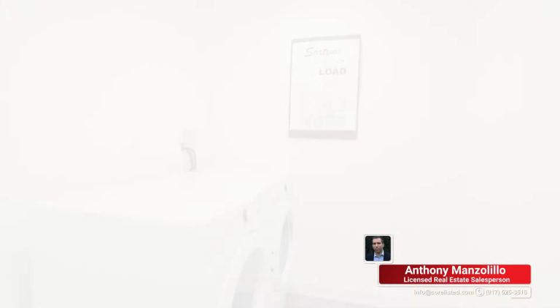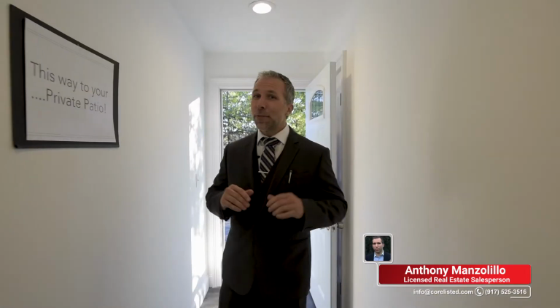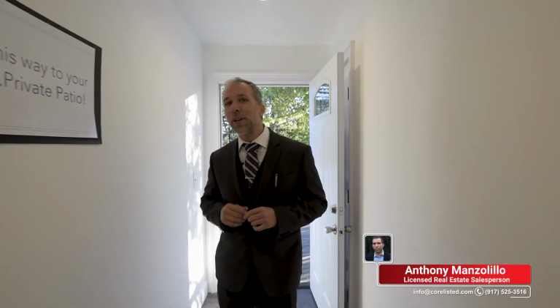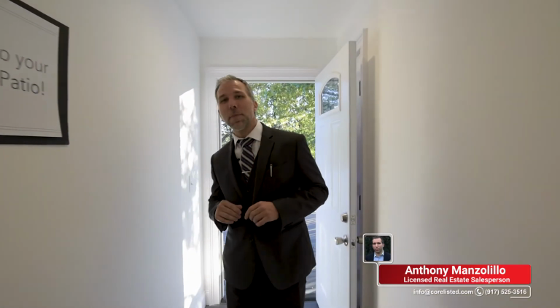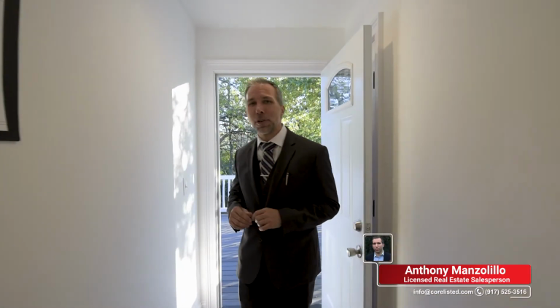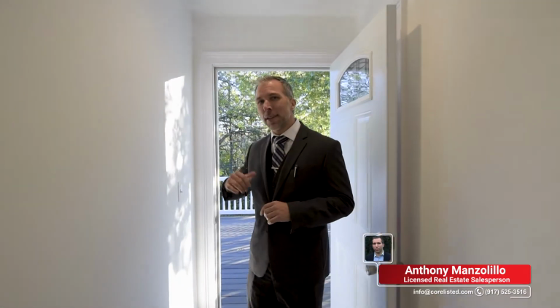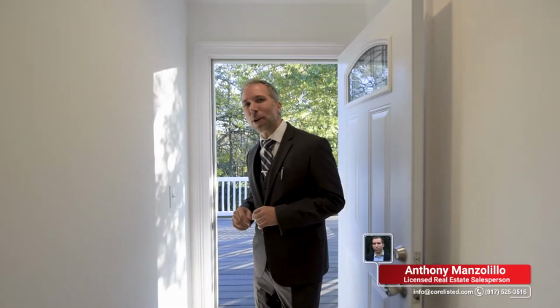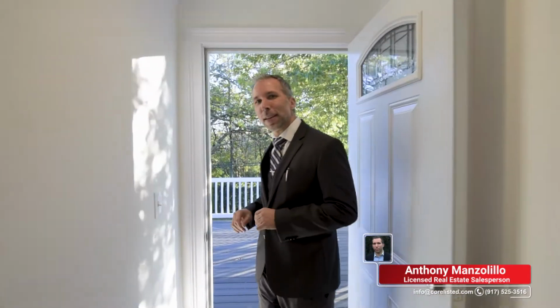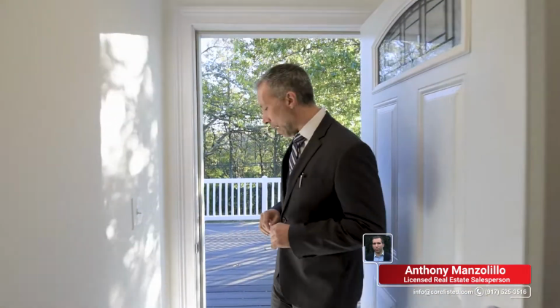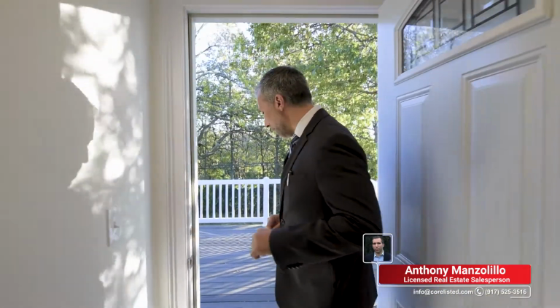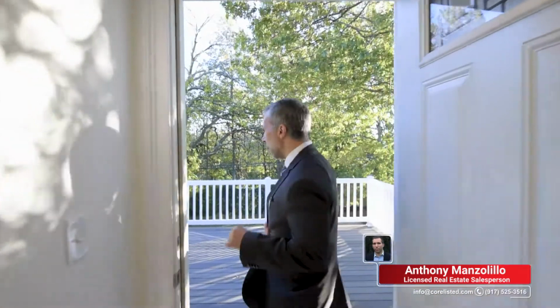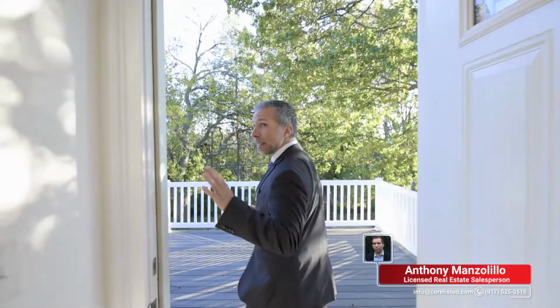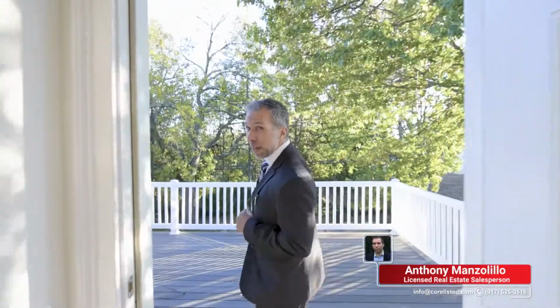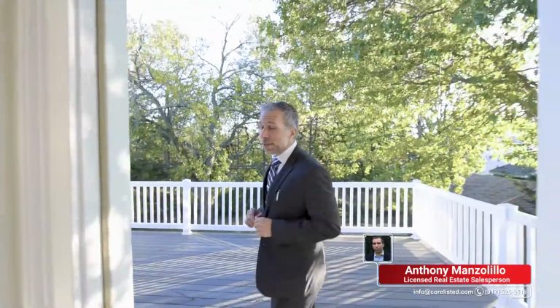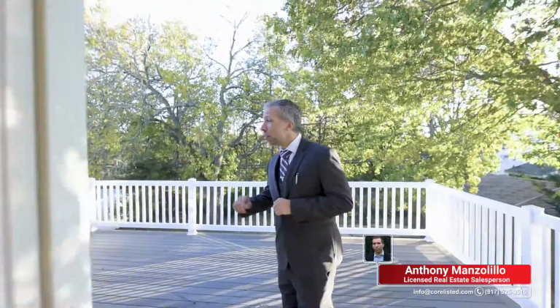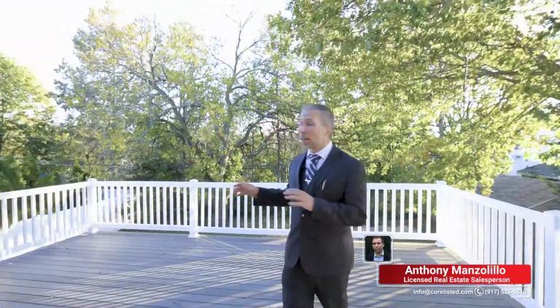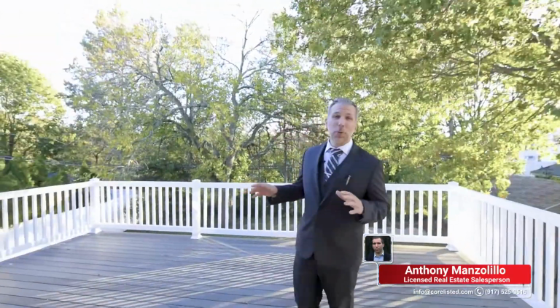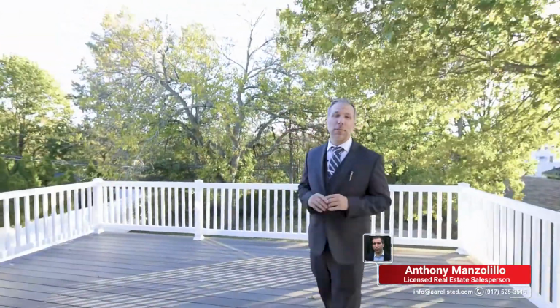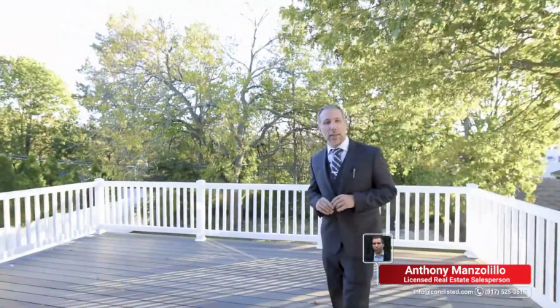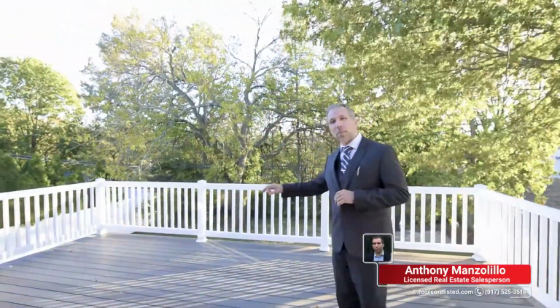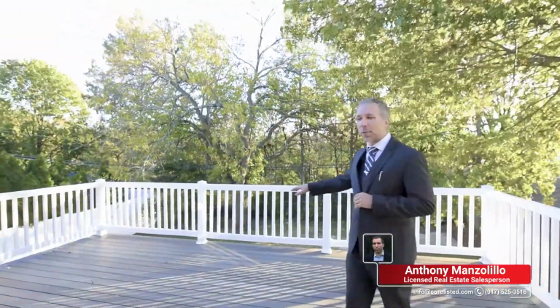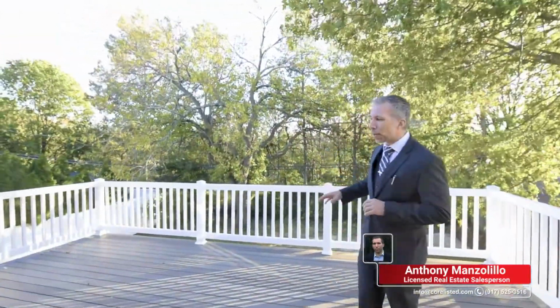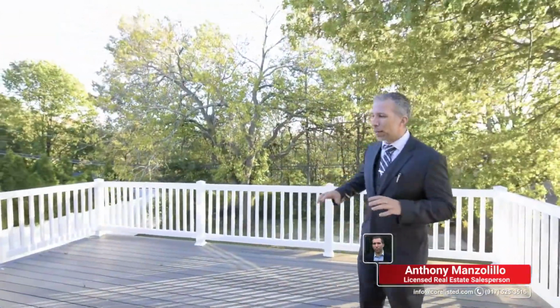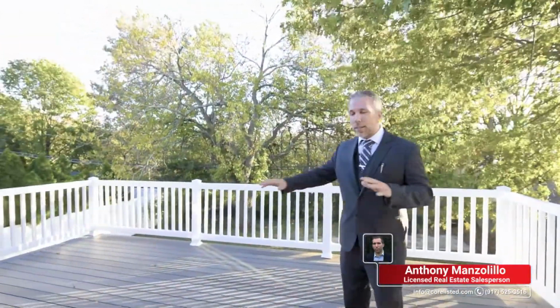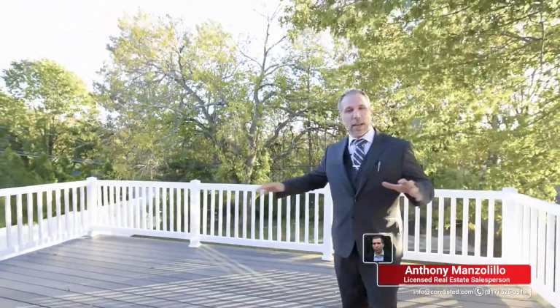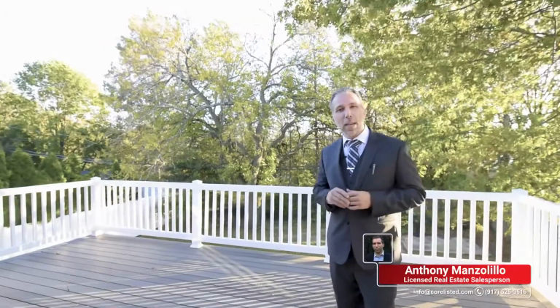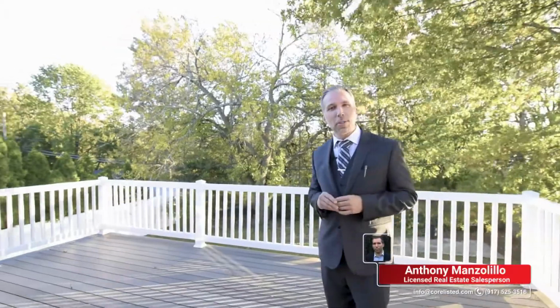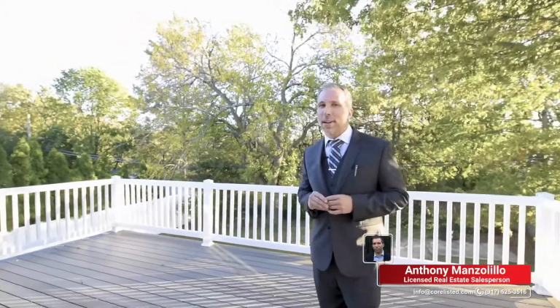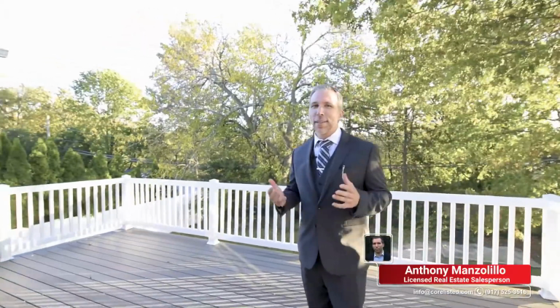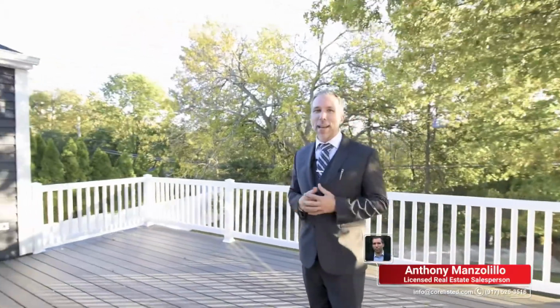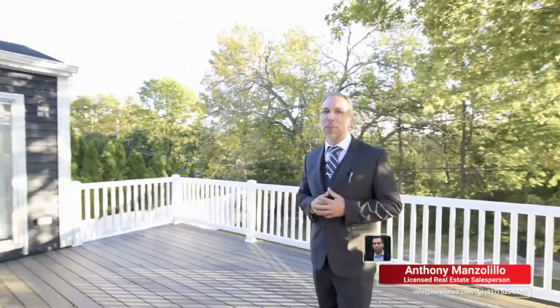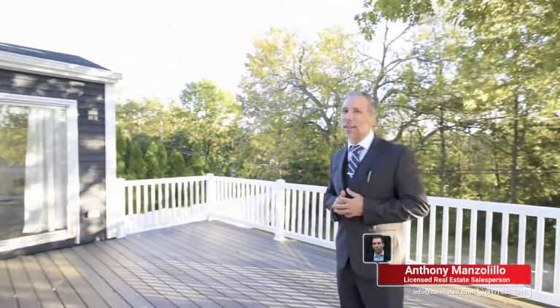Now that you've seen all the bedrooms, let's go outside to the deck. Lots of space, plenty of room for entertaining. You can have a barbecue here, you can have a lot of tables and chairs — lots of fun out here.